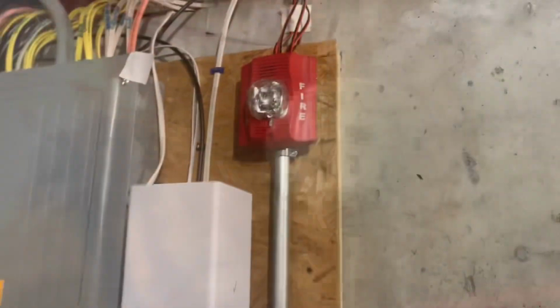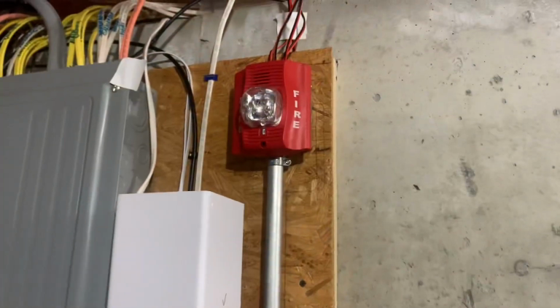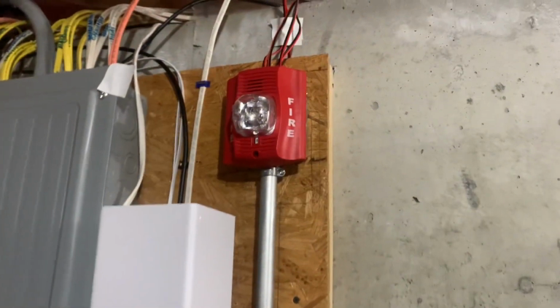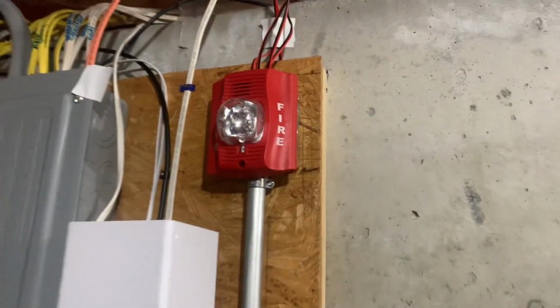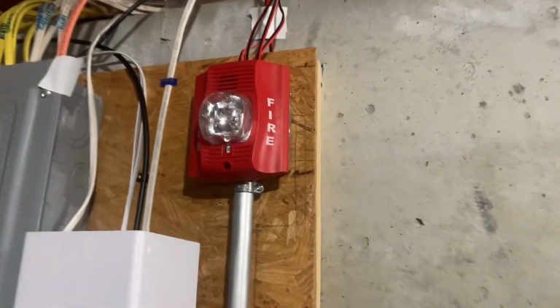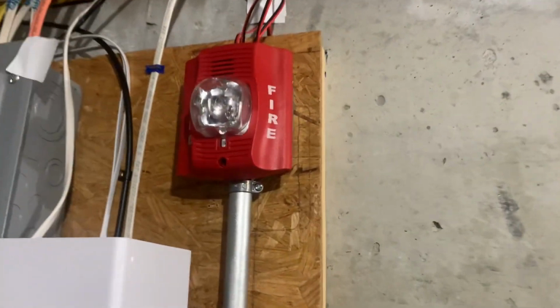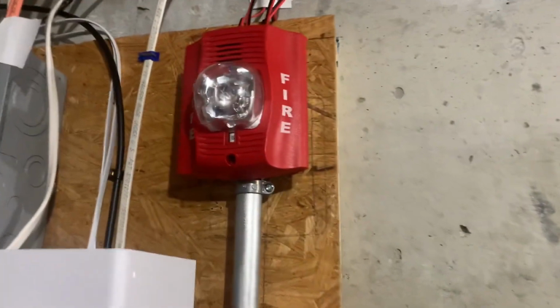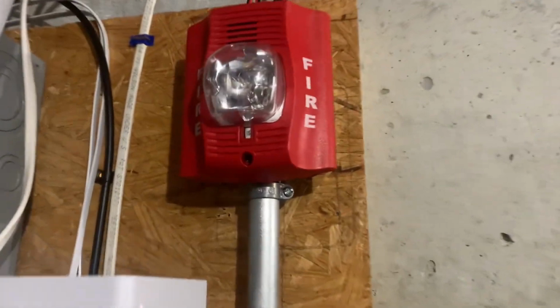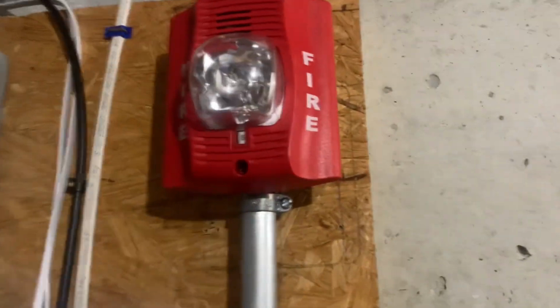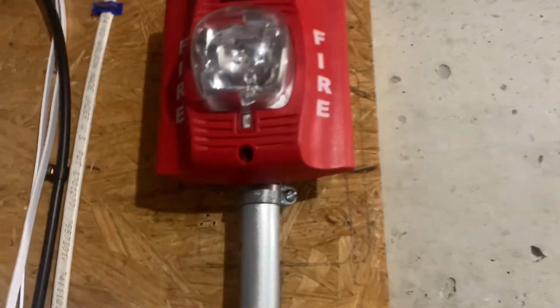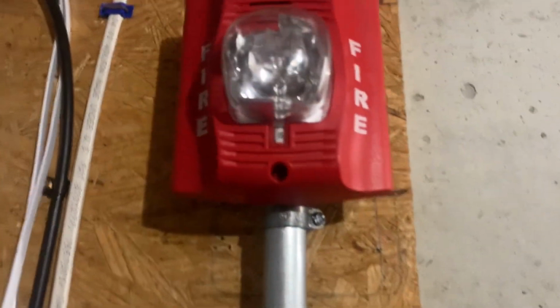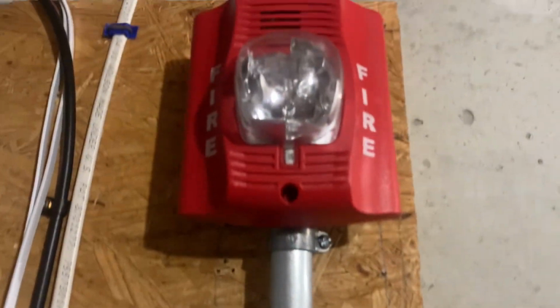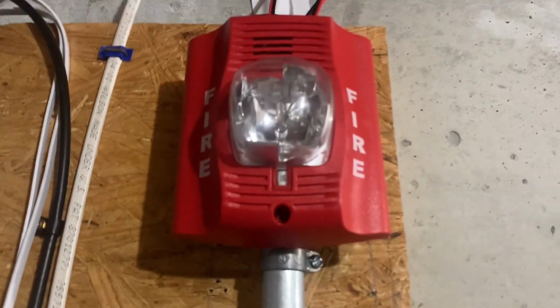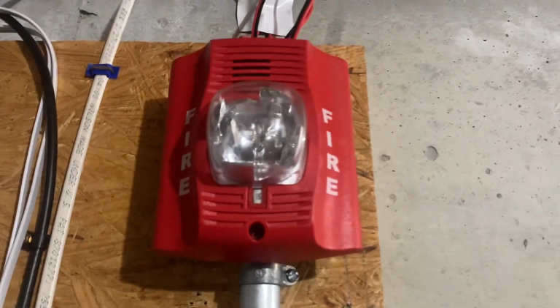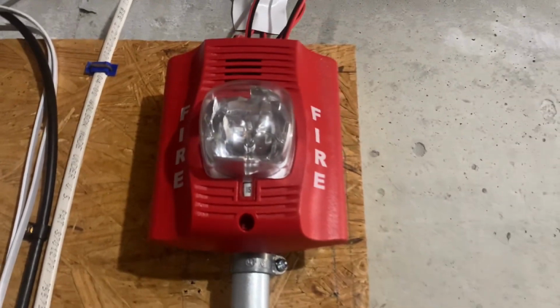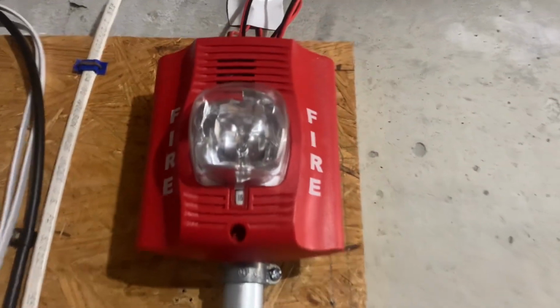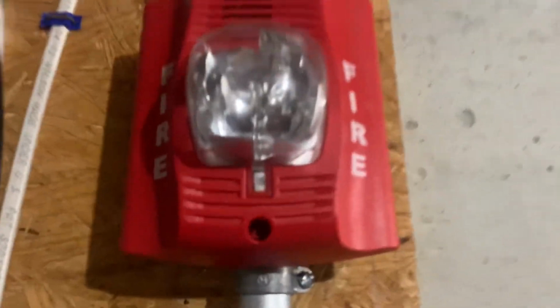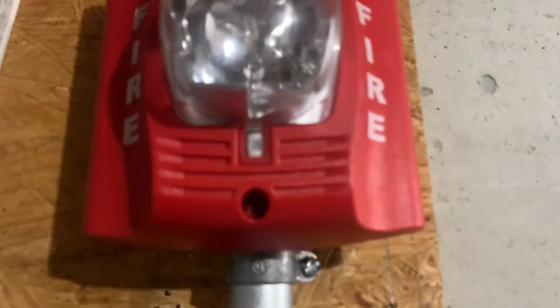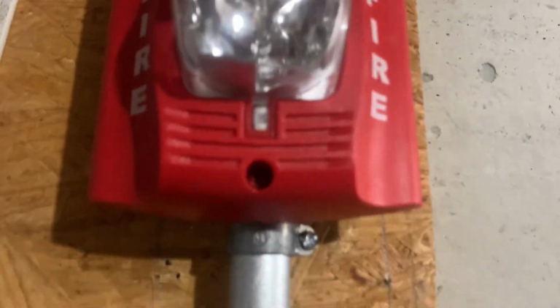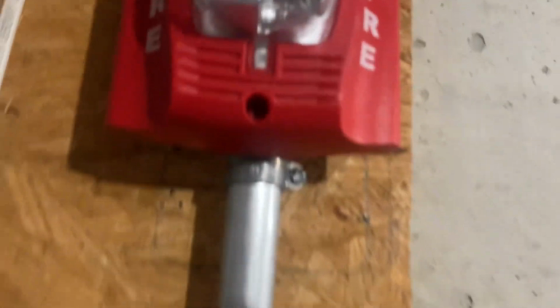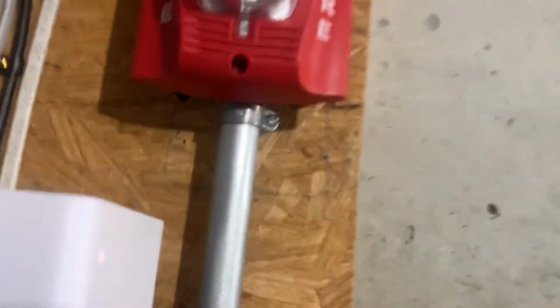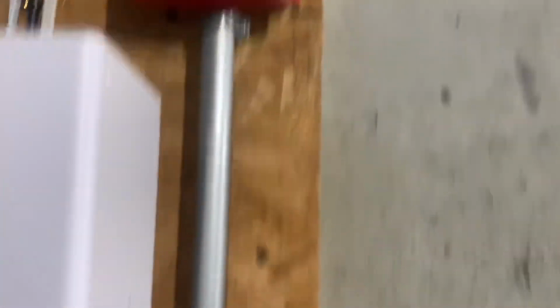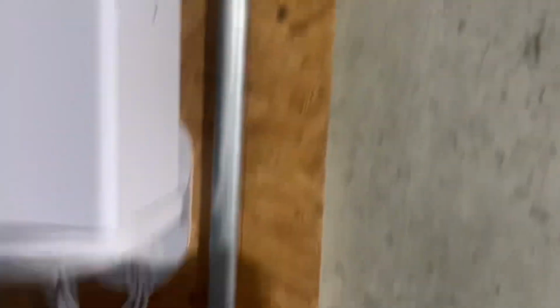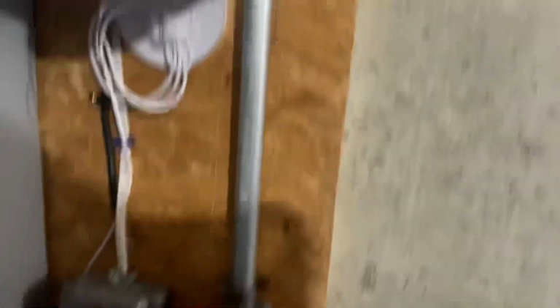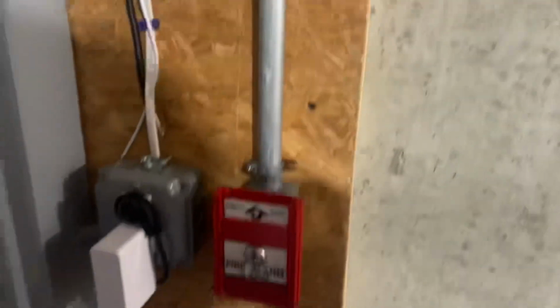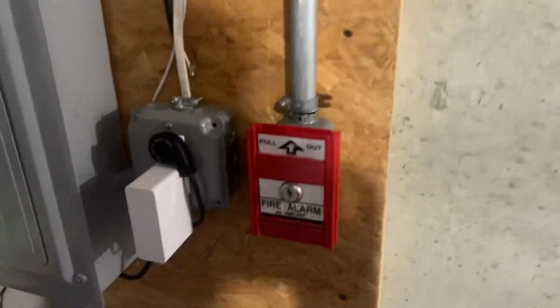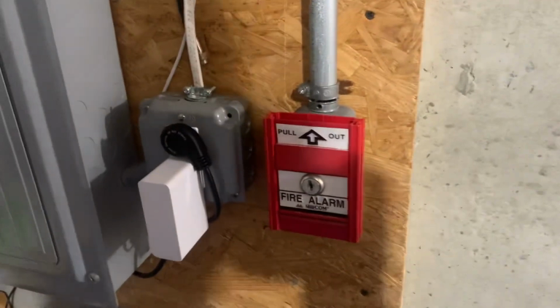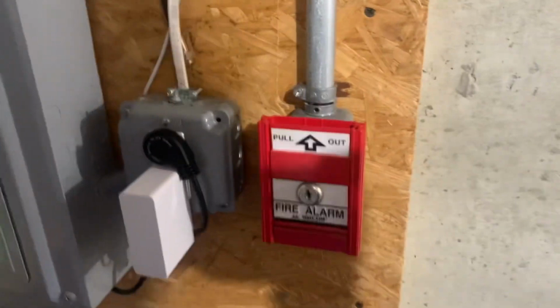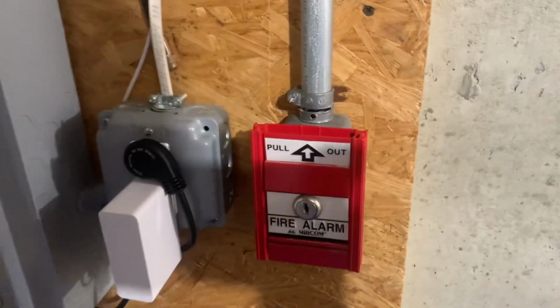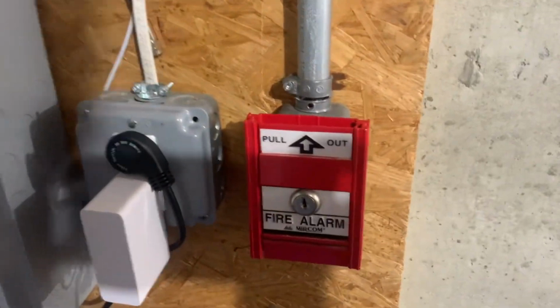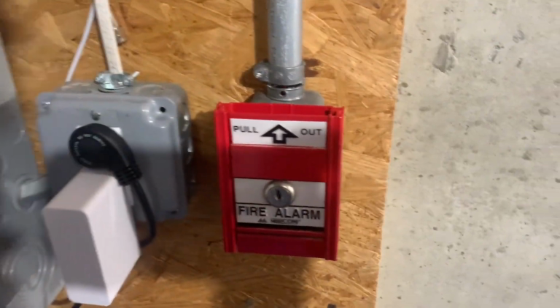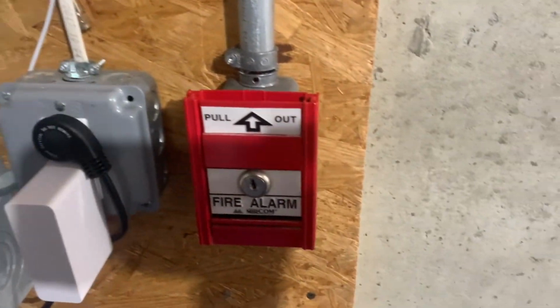In here we have the System Sensor P4R set up as a remote strobe at 115 Candela, and we have another Mircom MS501U.